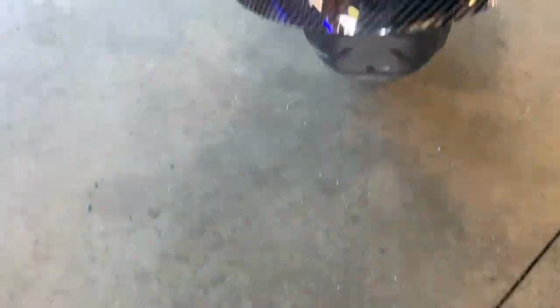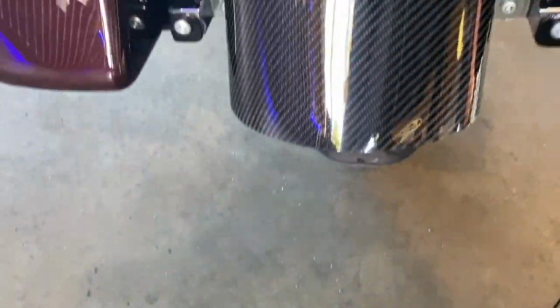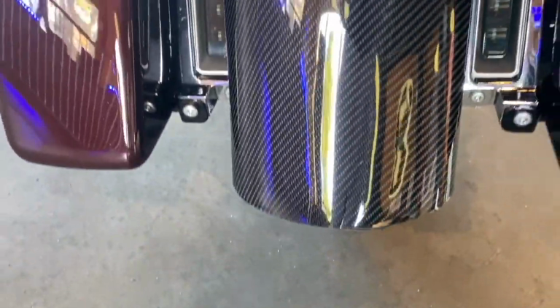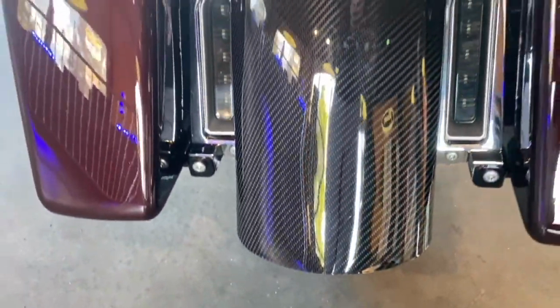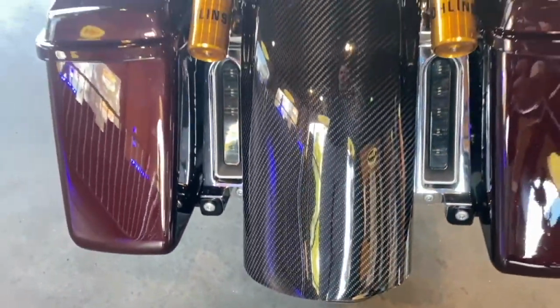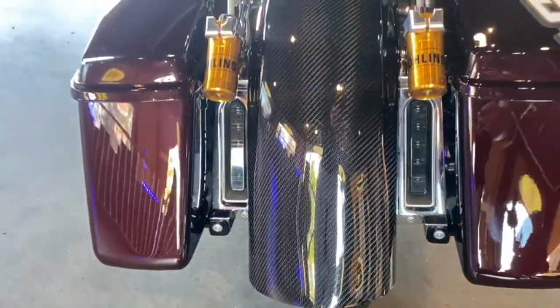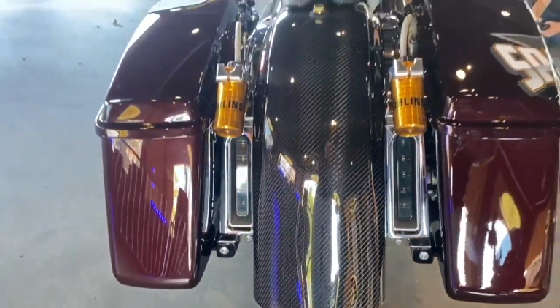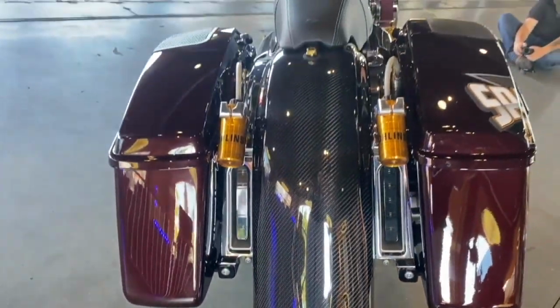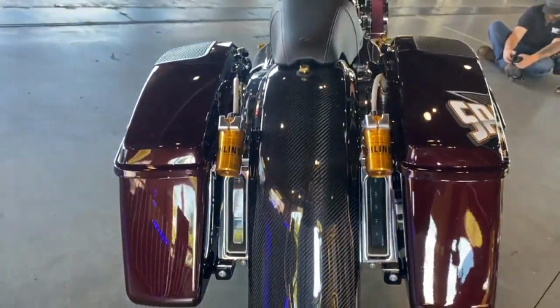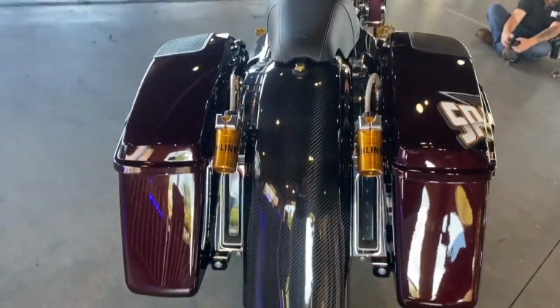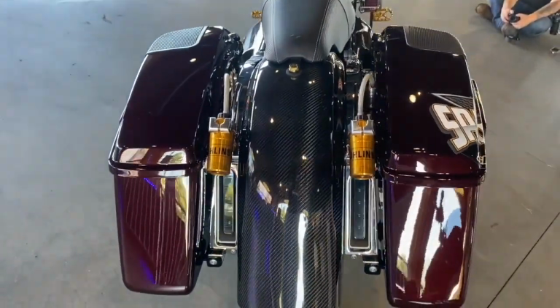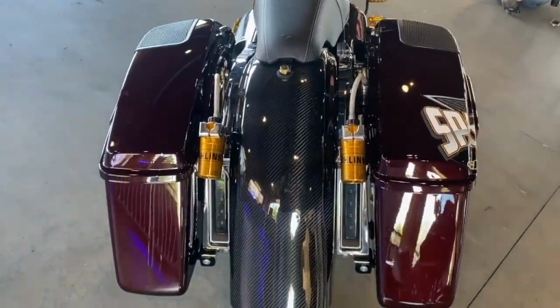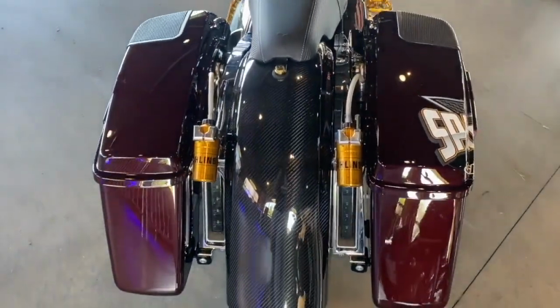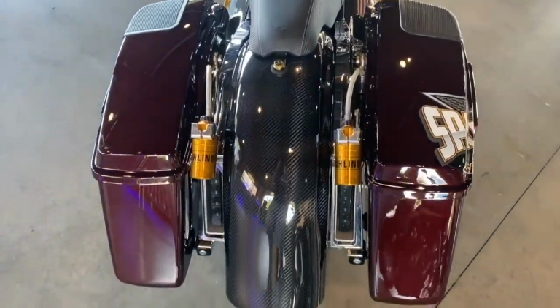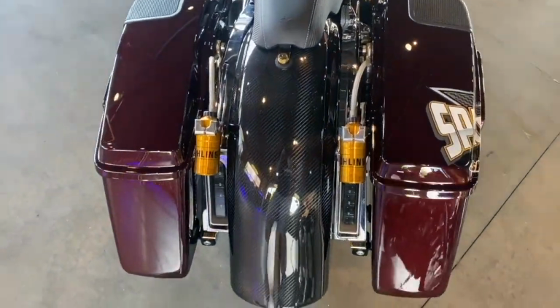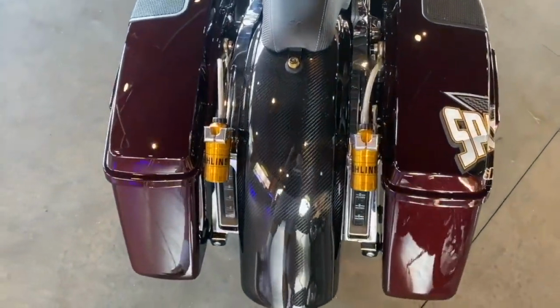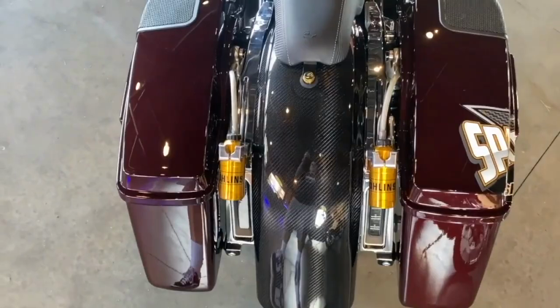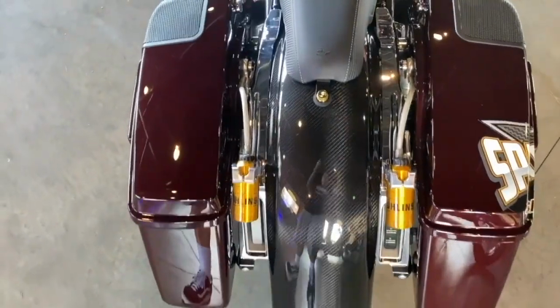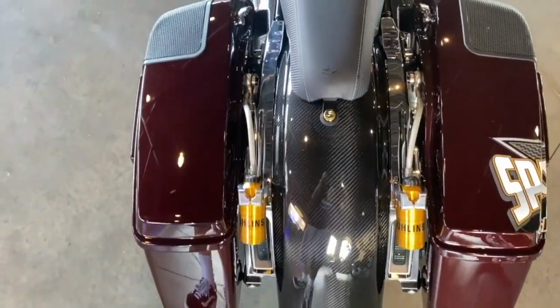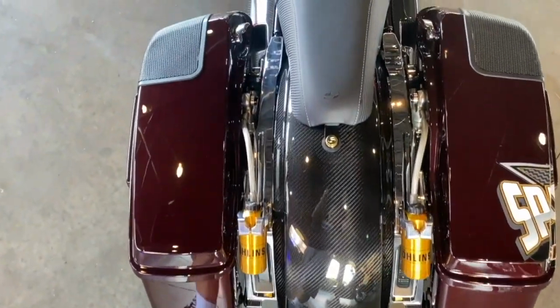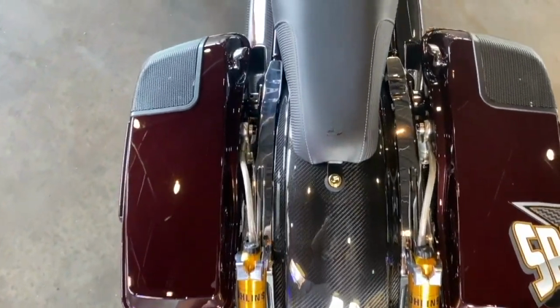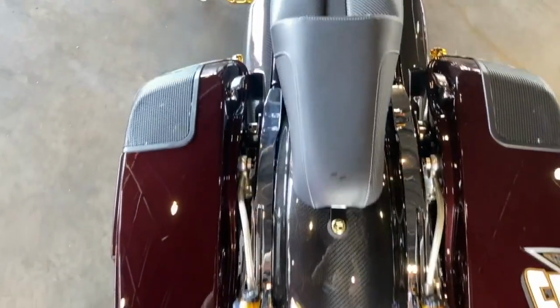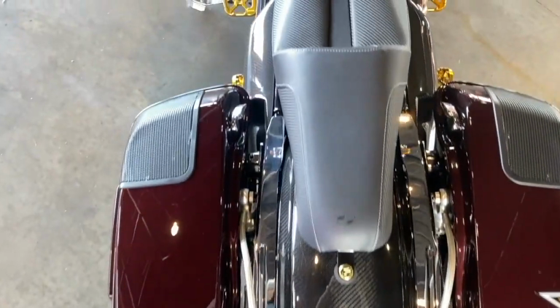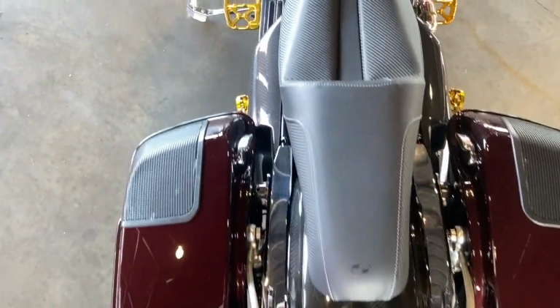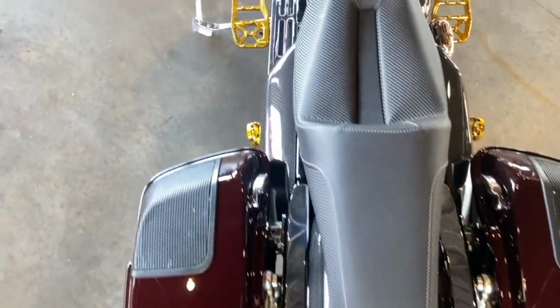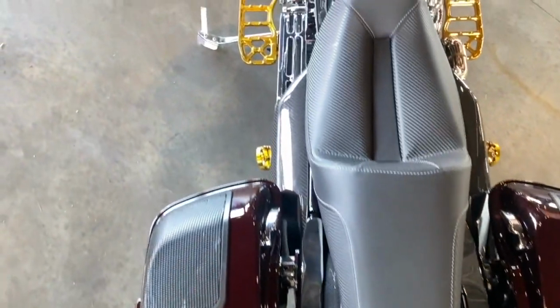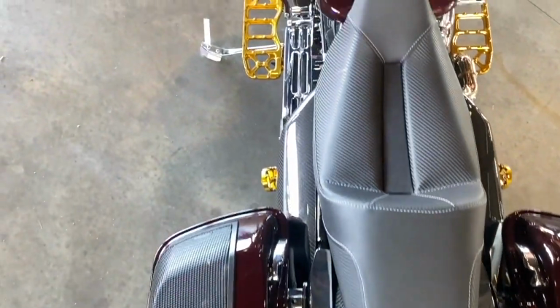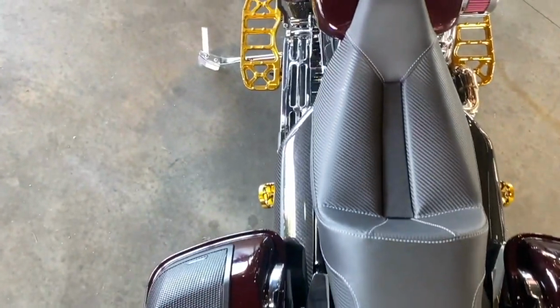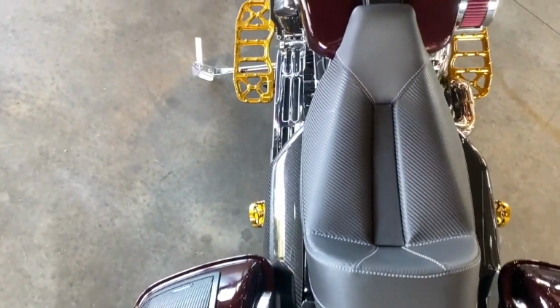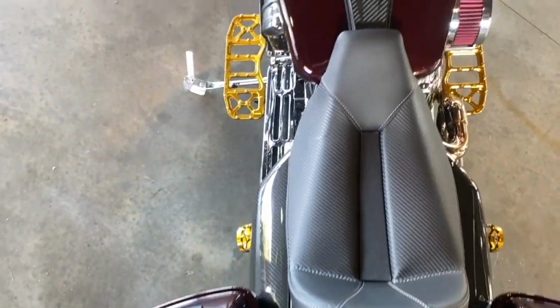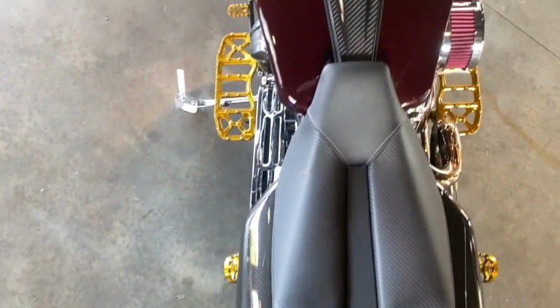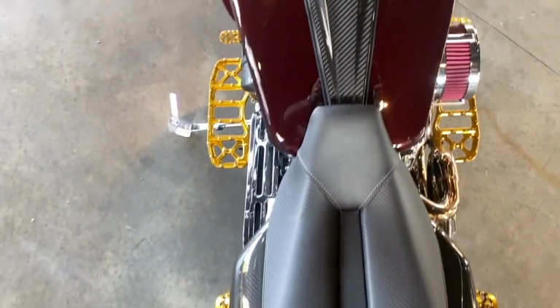I started doing a lot of weight savings as far as the carbon fiber work. The wheels especially — they're BST carbon fiber wheels. The tires on these things actually weigh more than the wheels do.